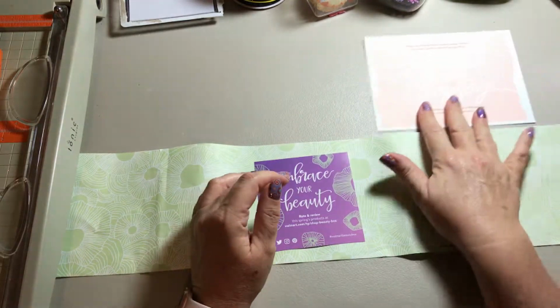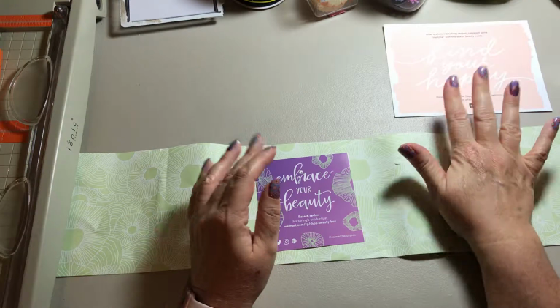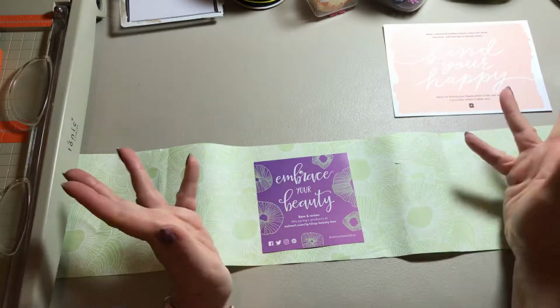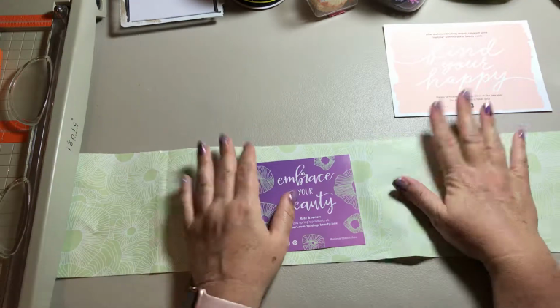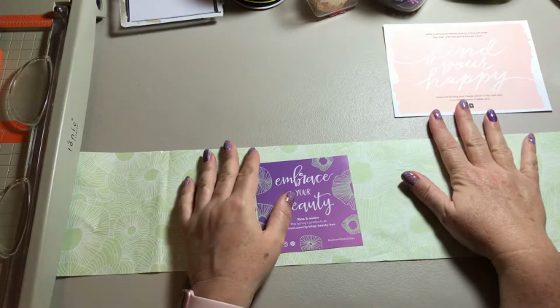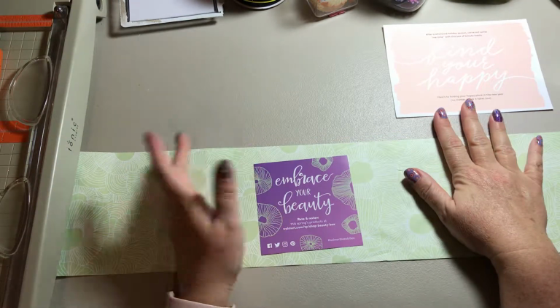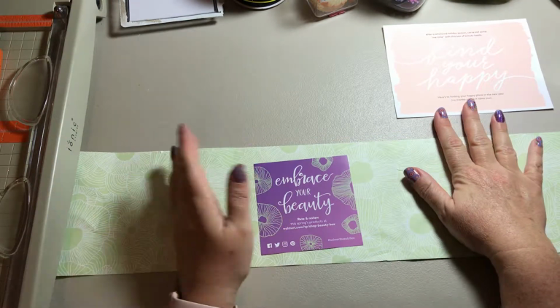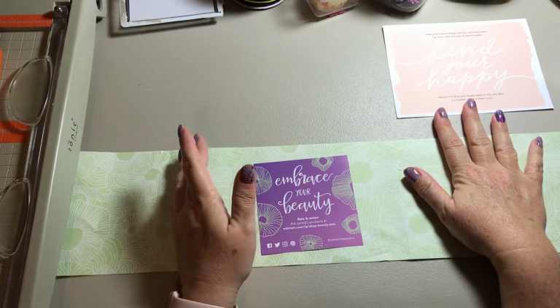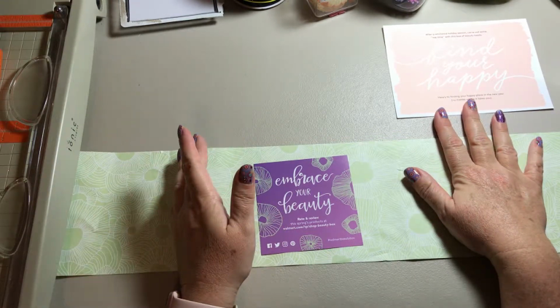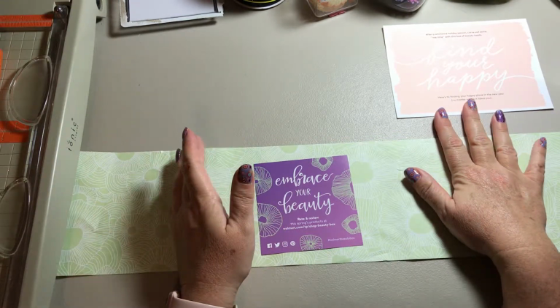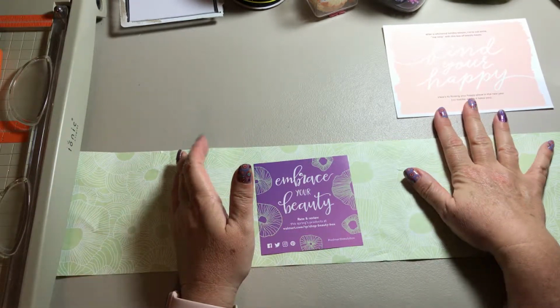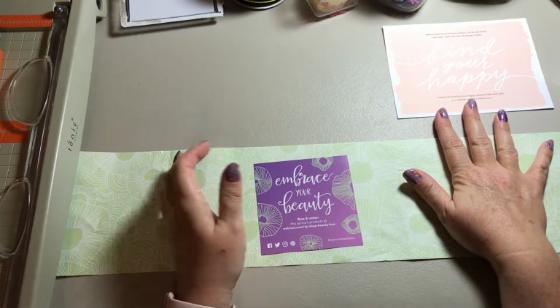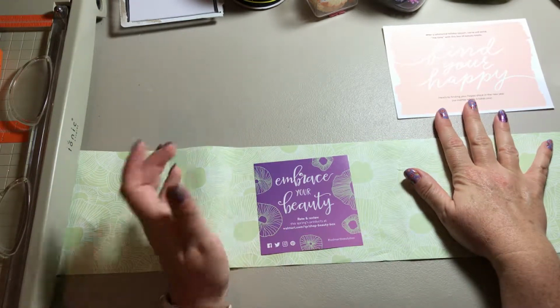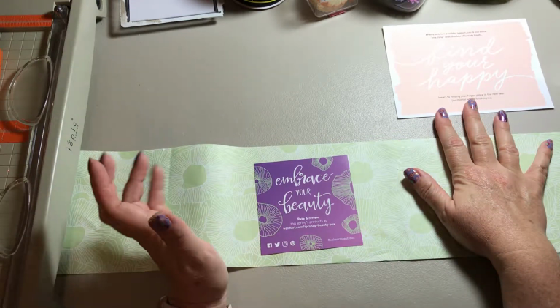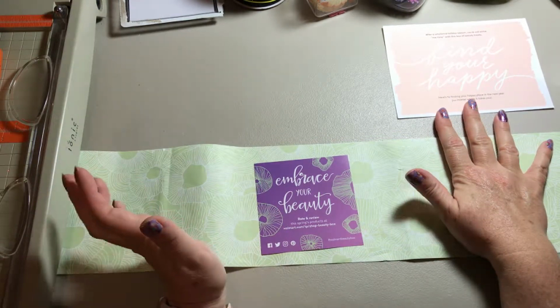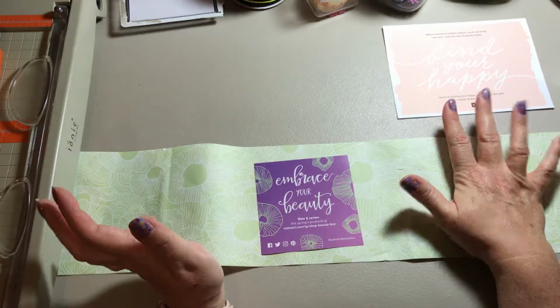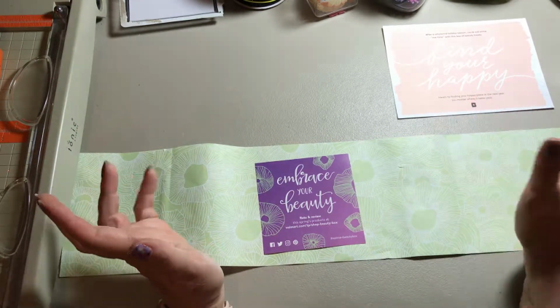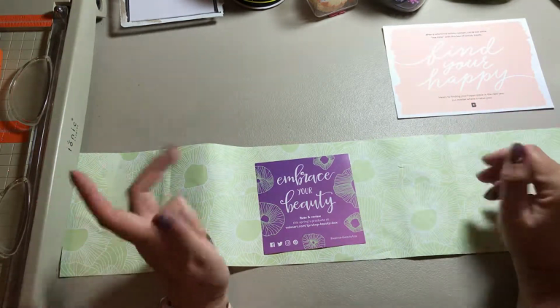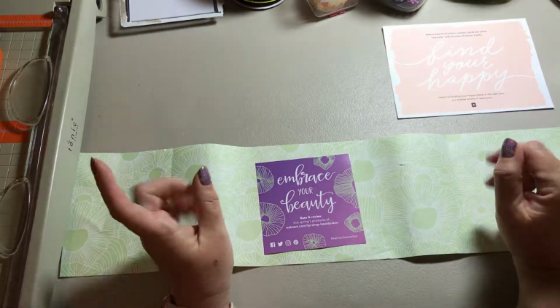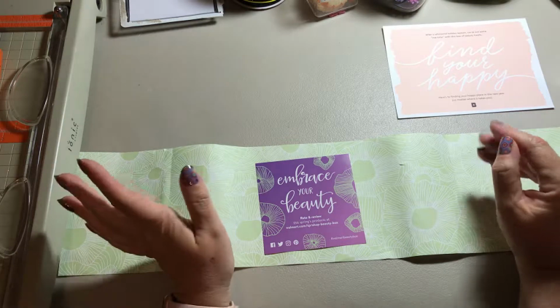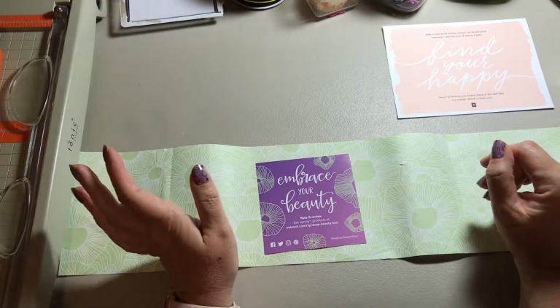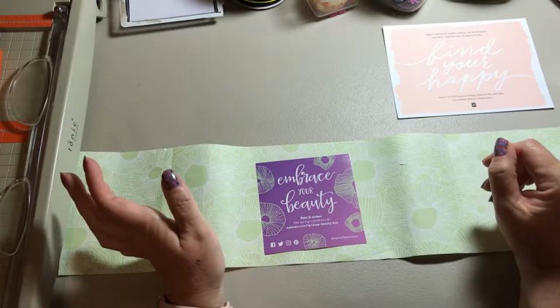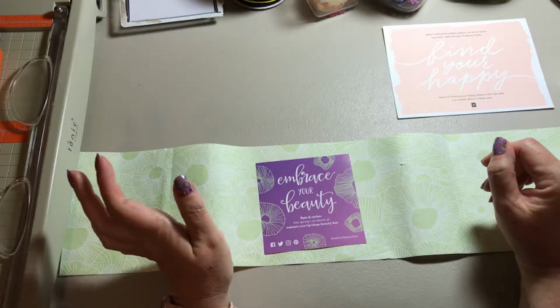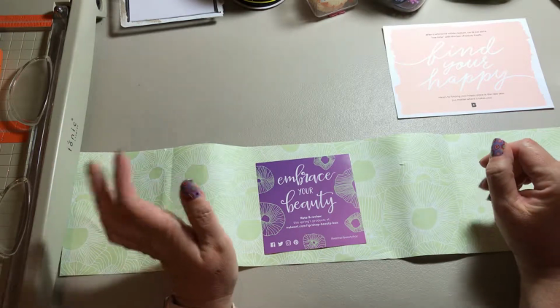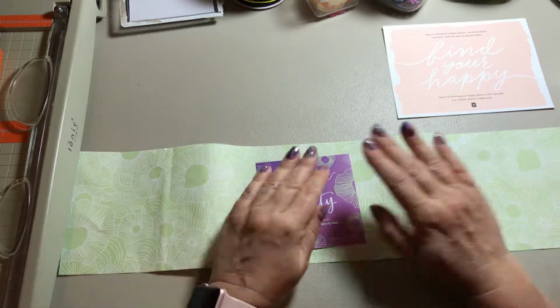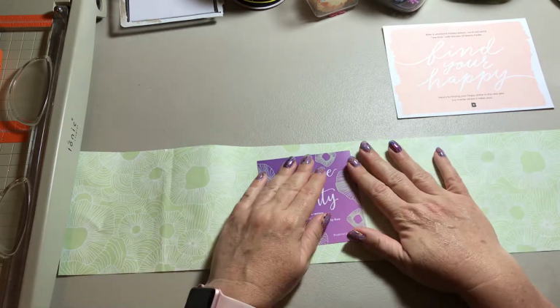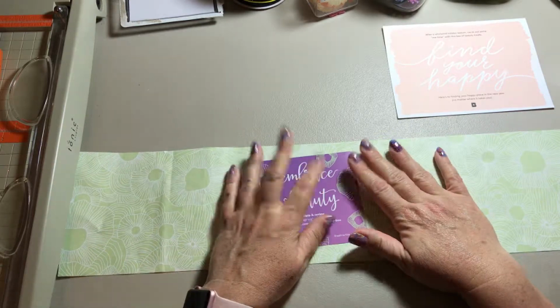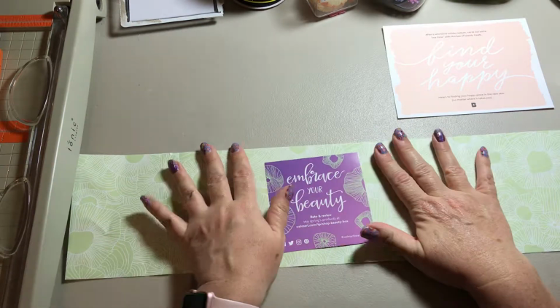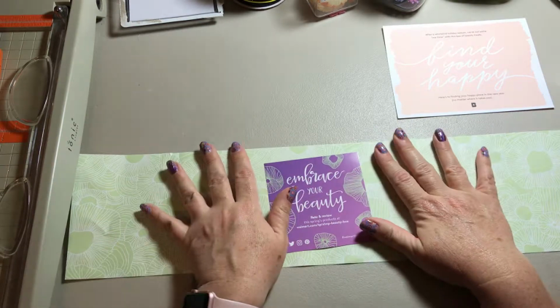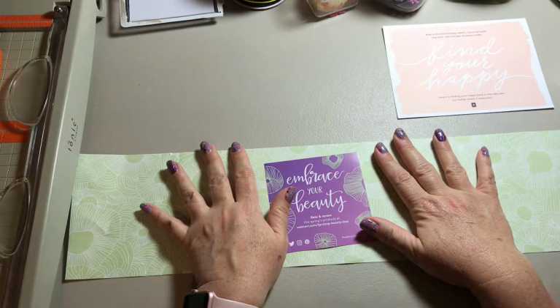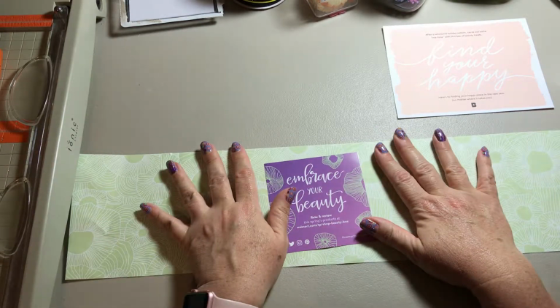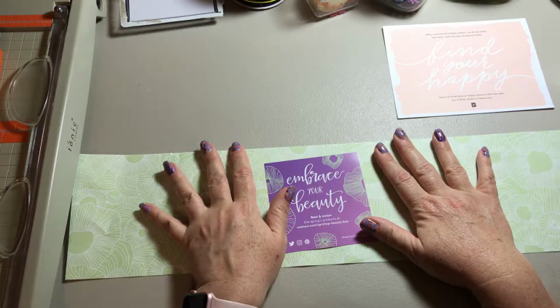Normally these are things people would throw in the trash, but of course not me — I'm Crafty Rhea and I can't throw anything away. I'm going to make them into something new.